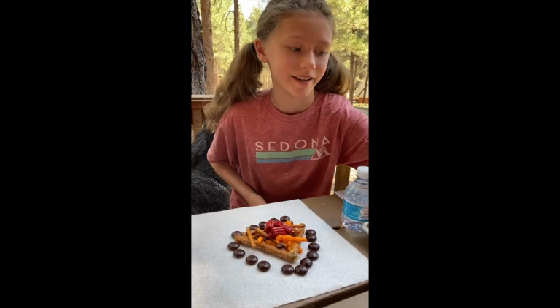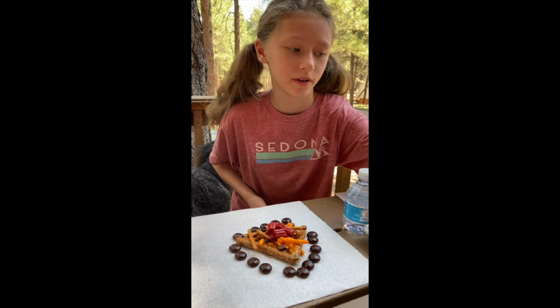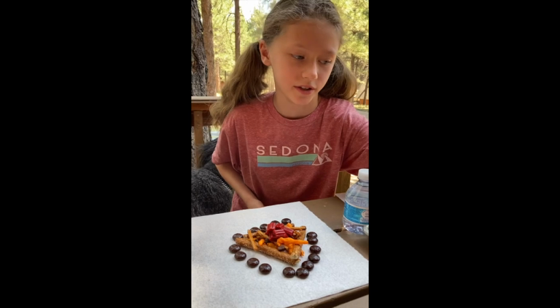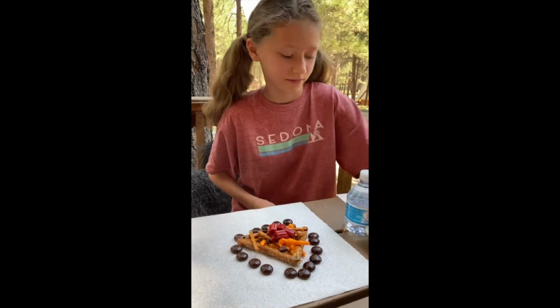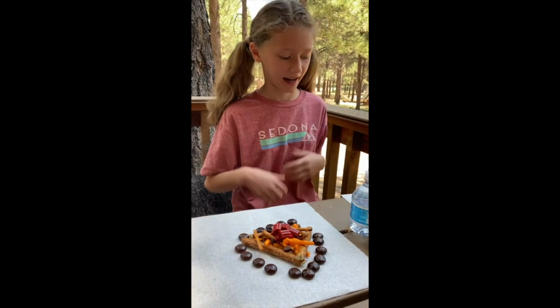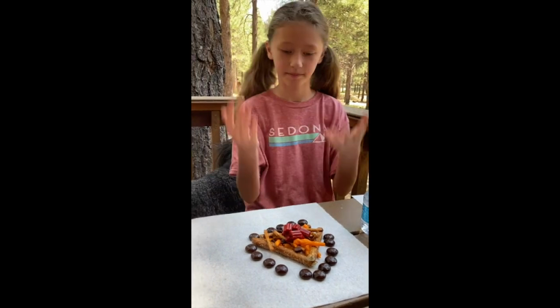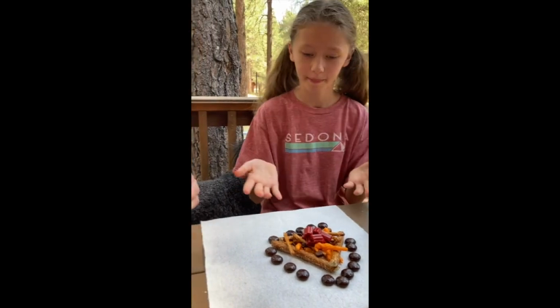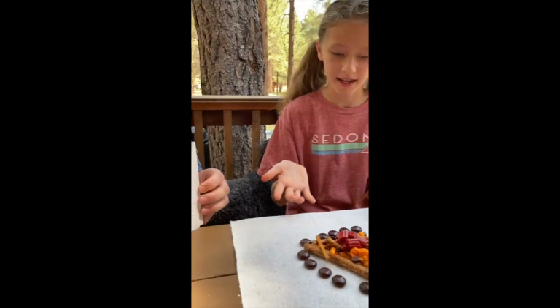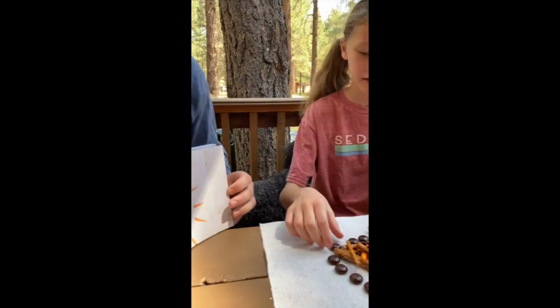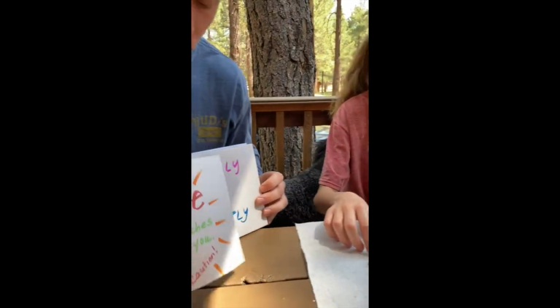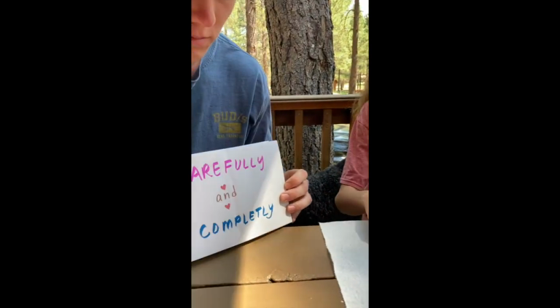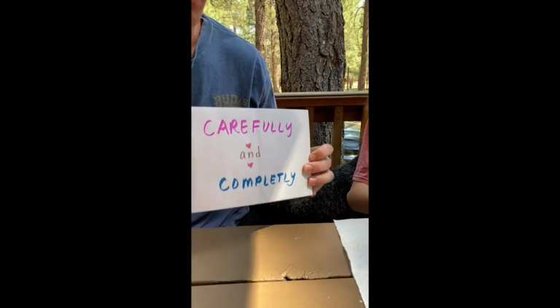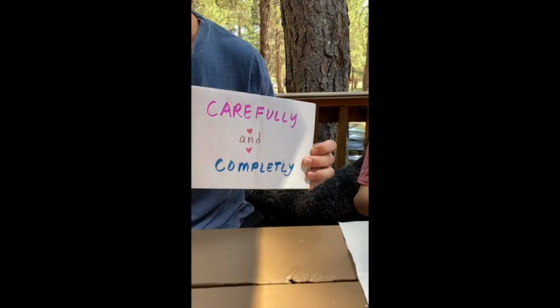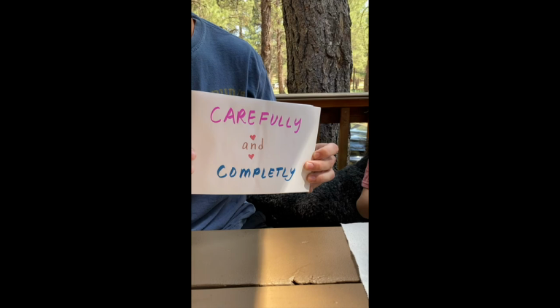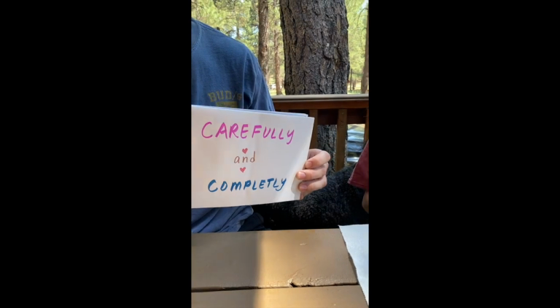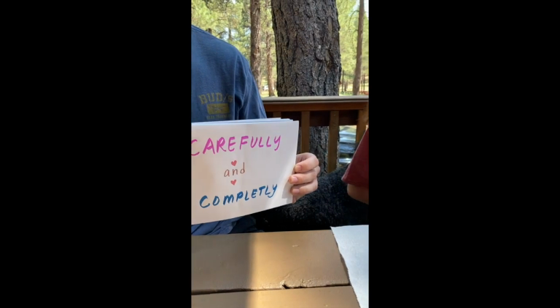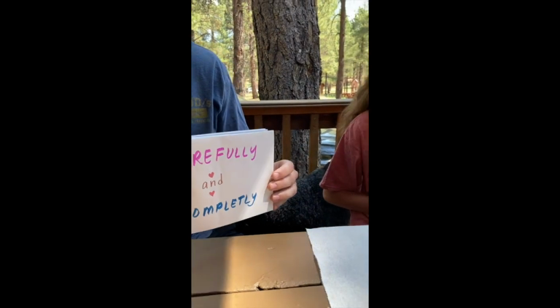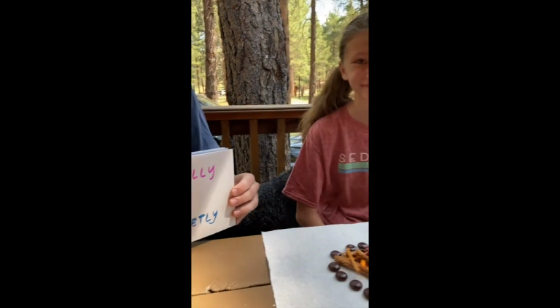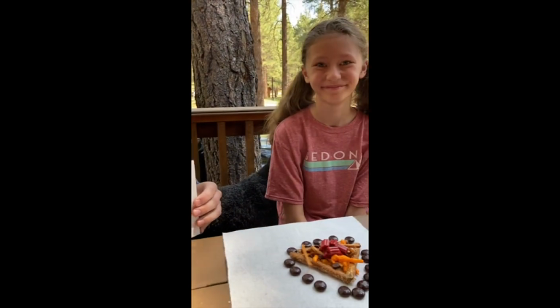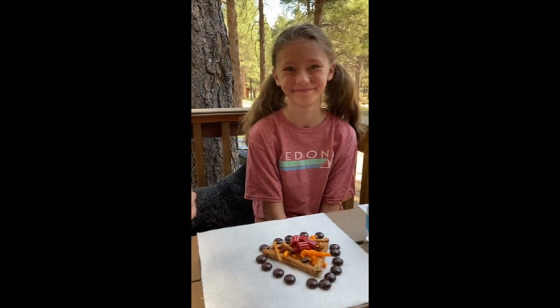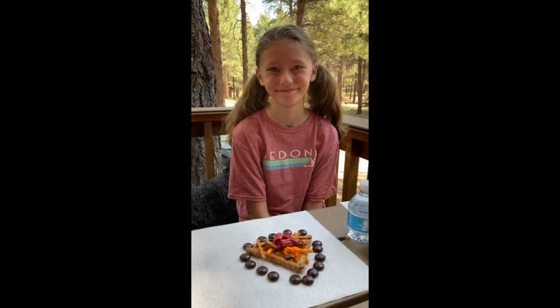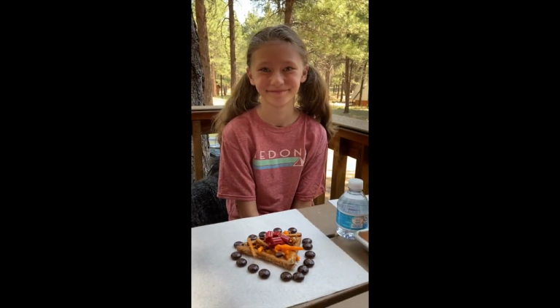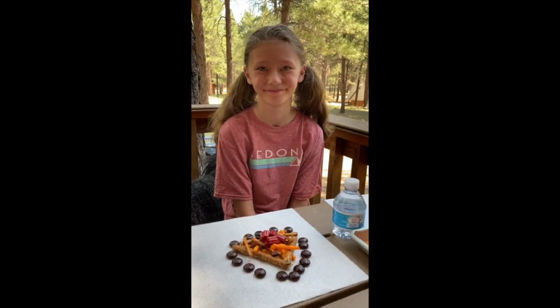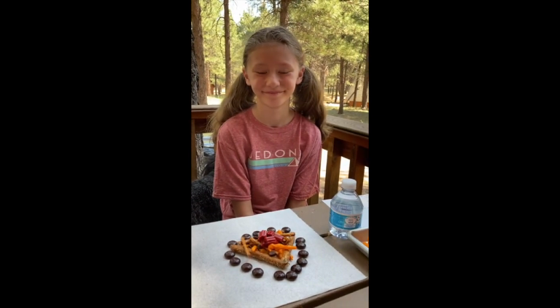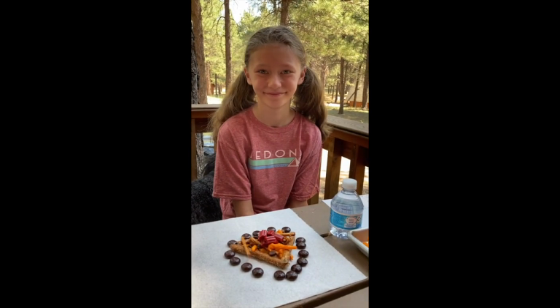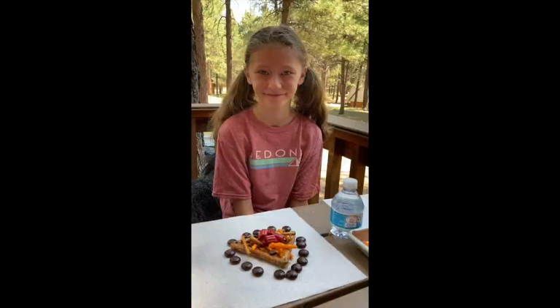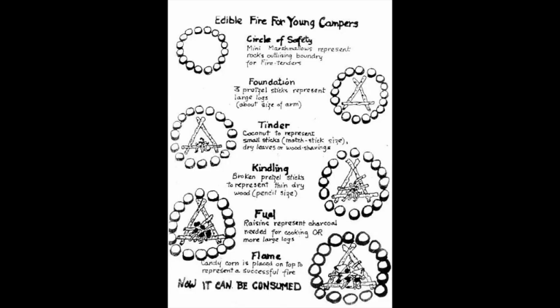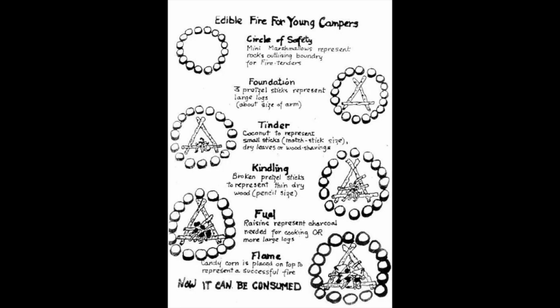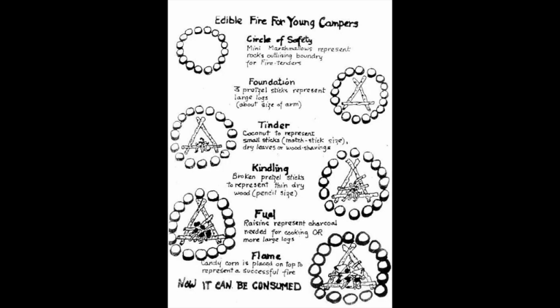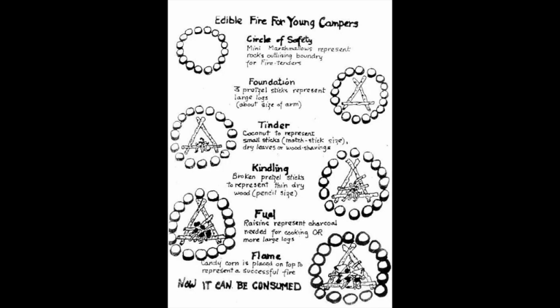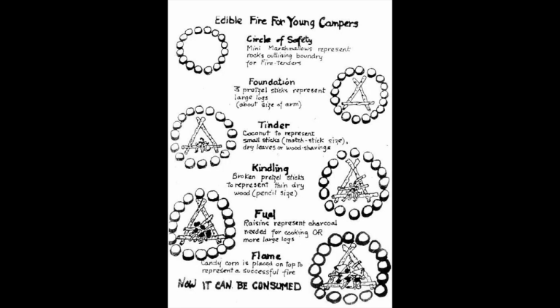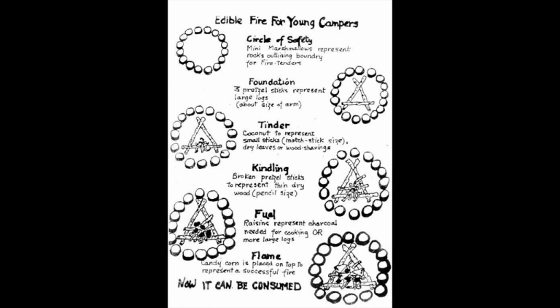Now you can eat your glorious candy campfire! Let's do it — okay, let's go ahead!